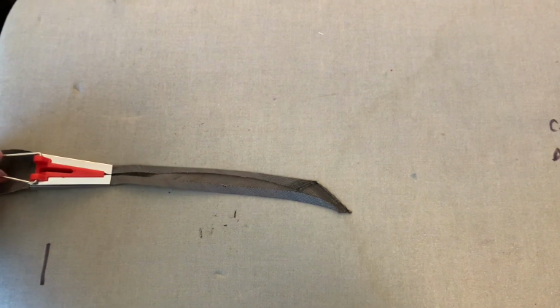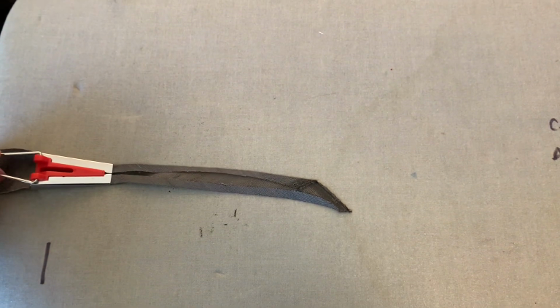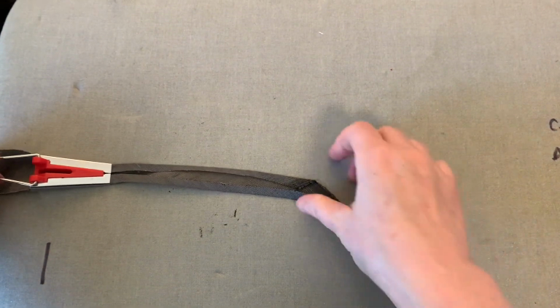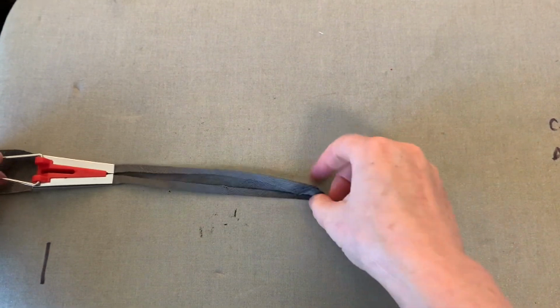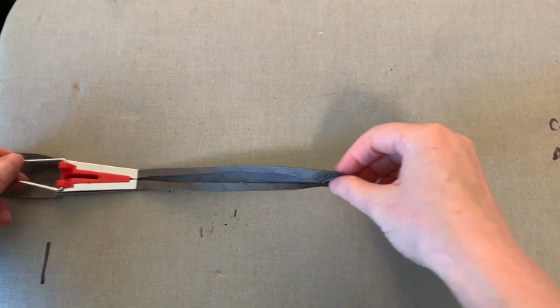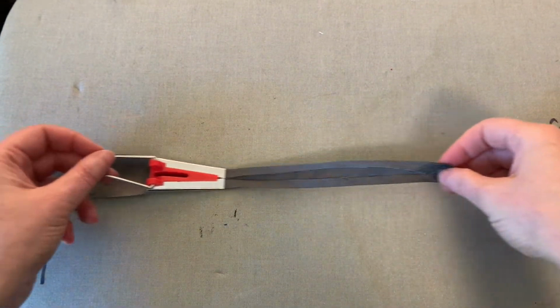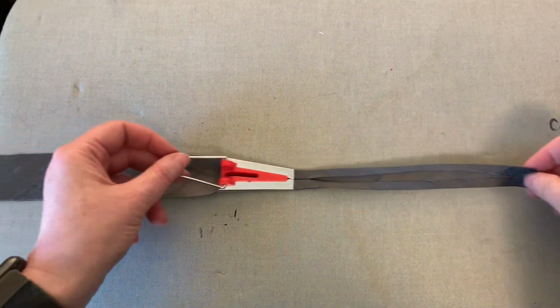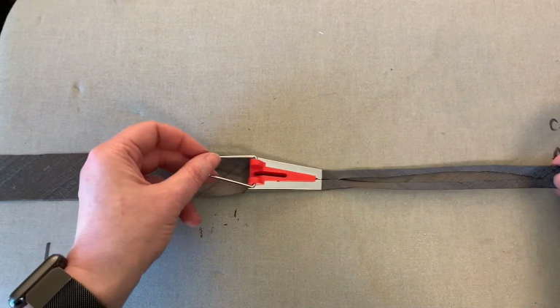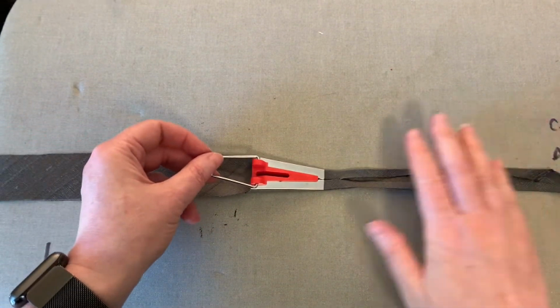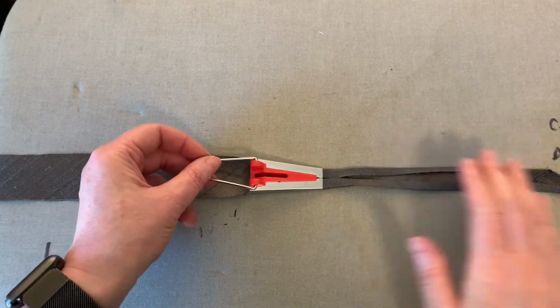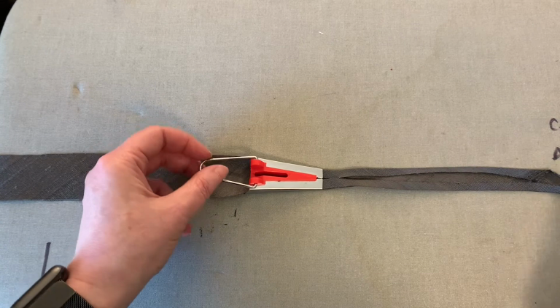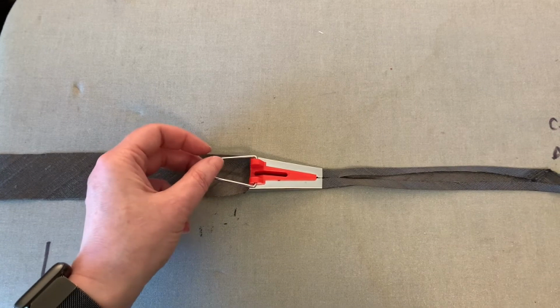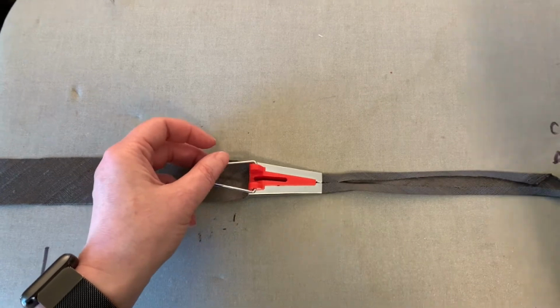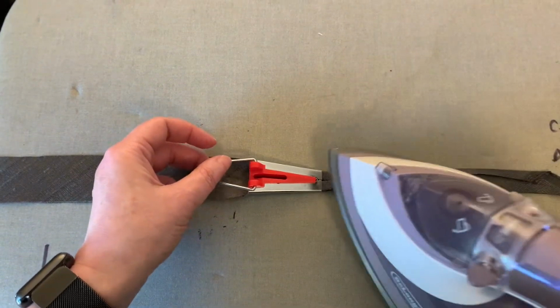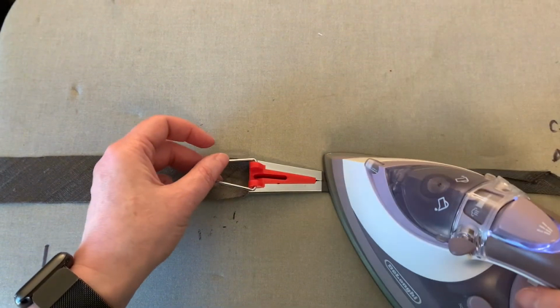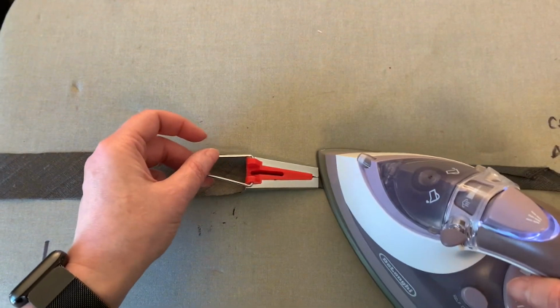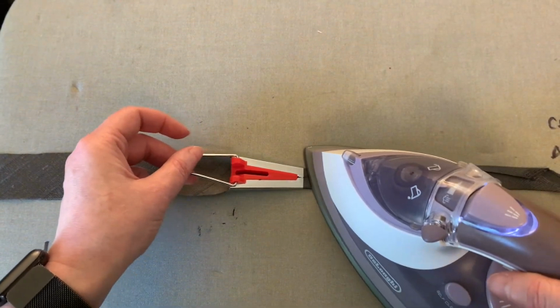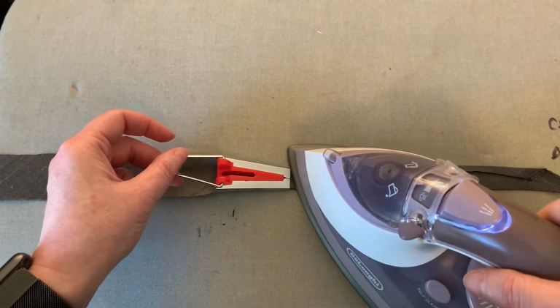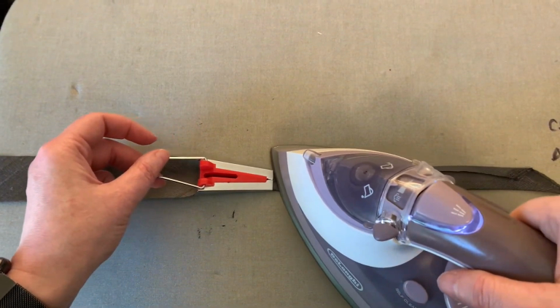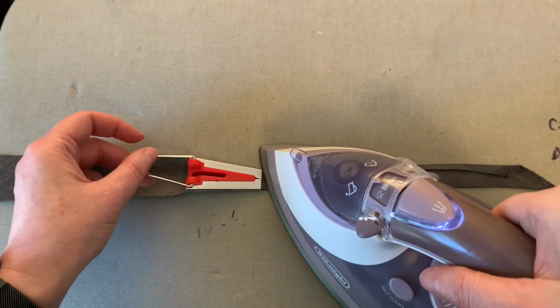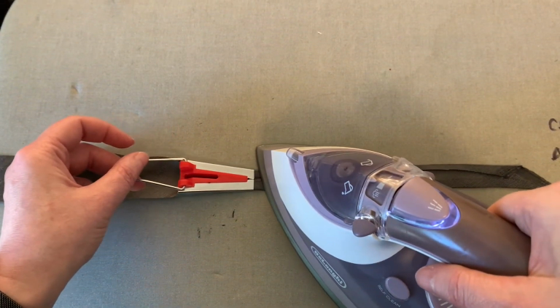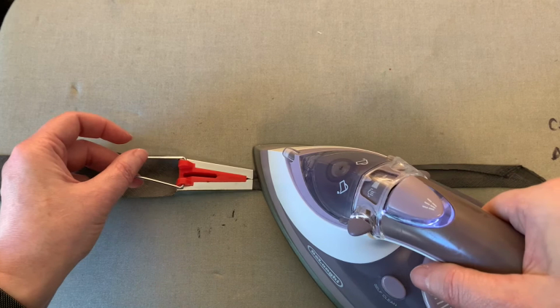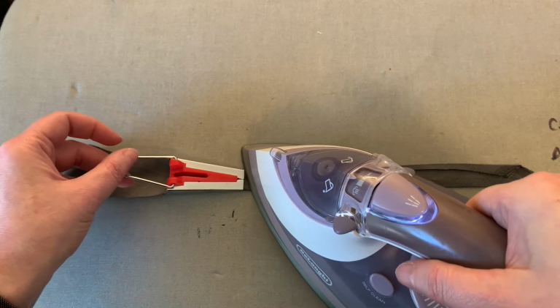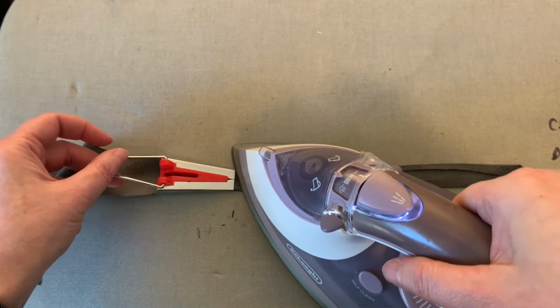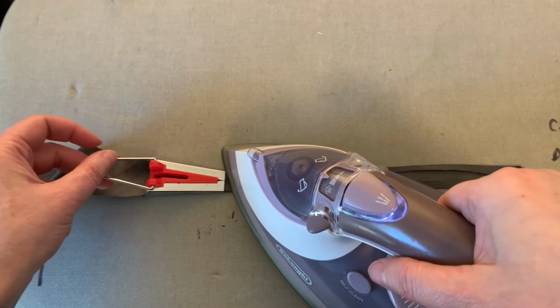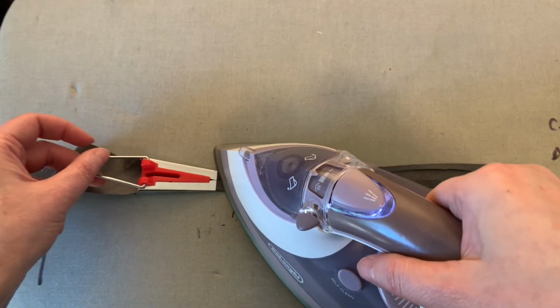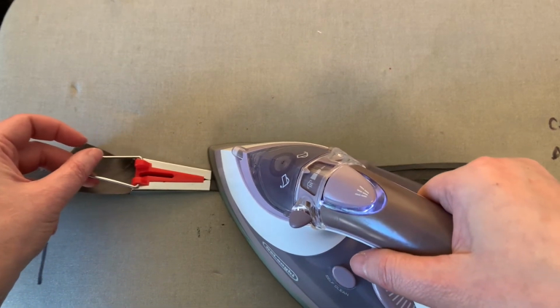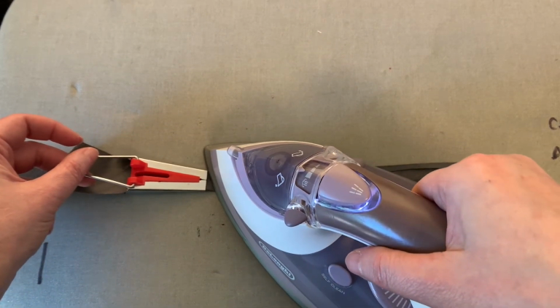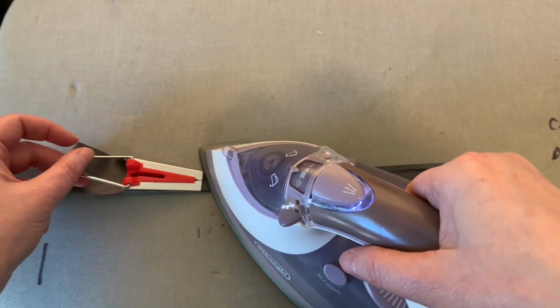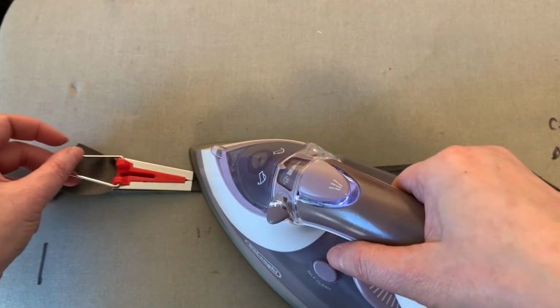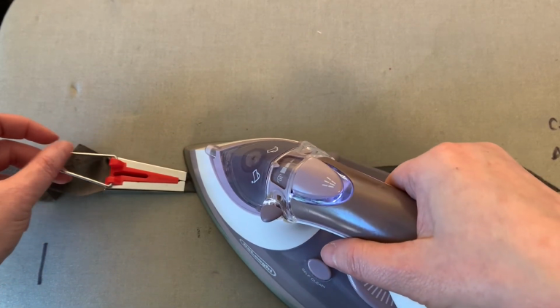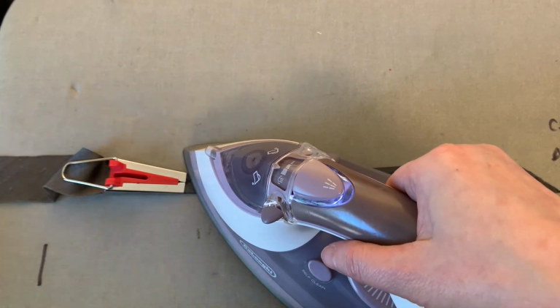I like to make sure that those folds are meeting down the center of the bias tape. I tend to use my homemade bias tape to bind the edges of hat brims and I like it to be an even fold.